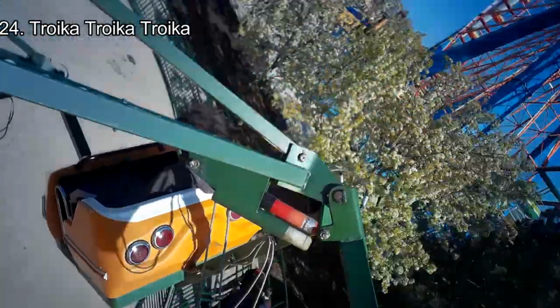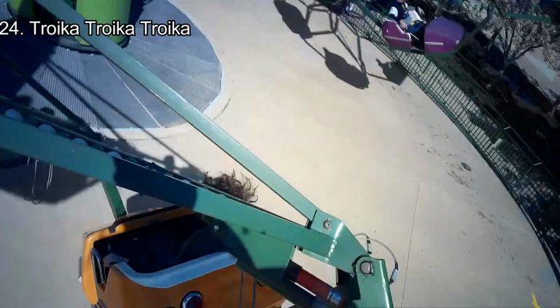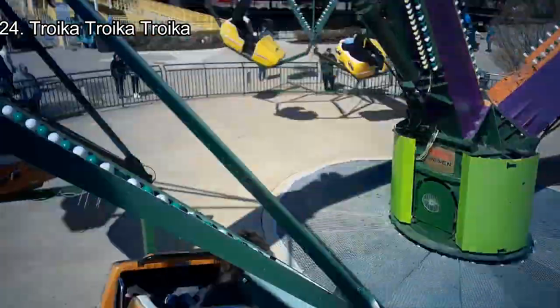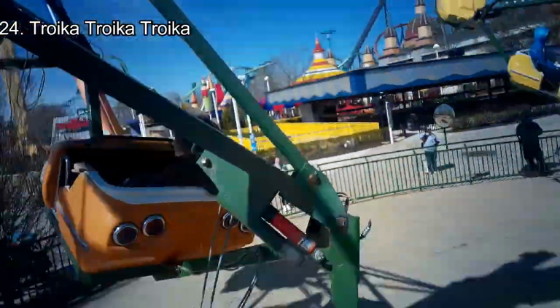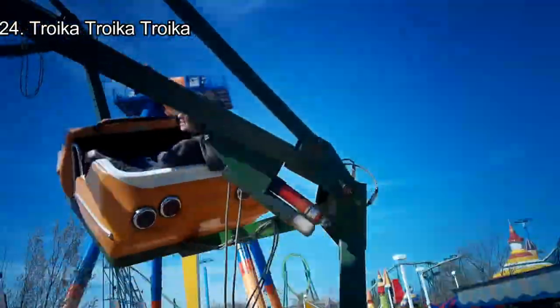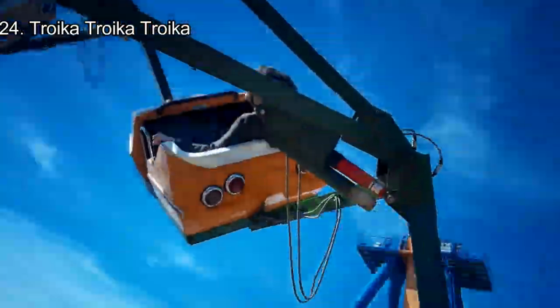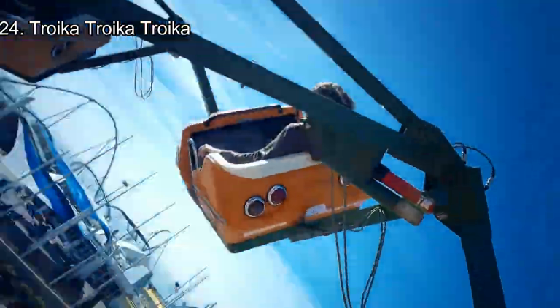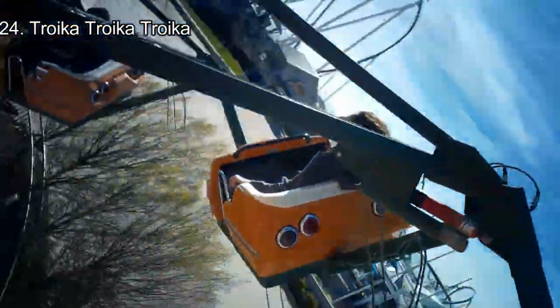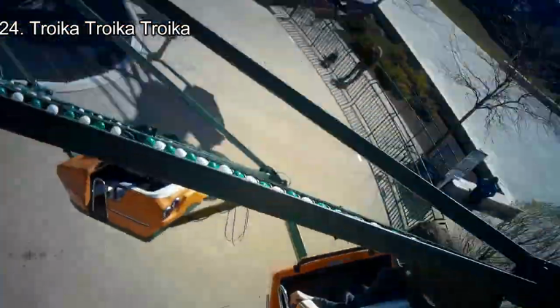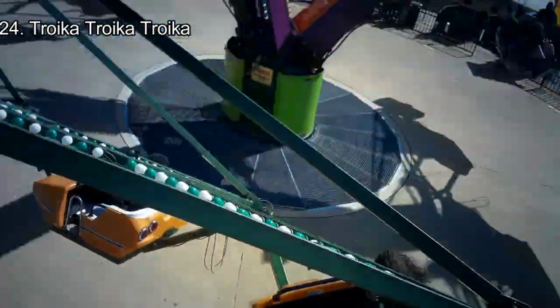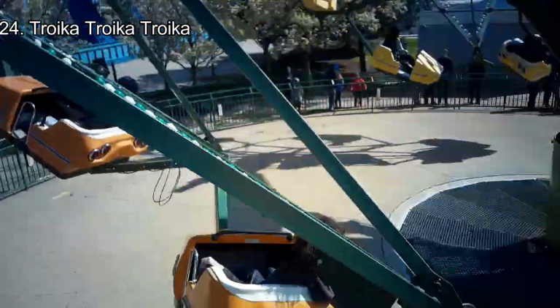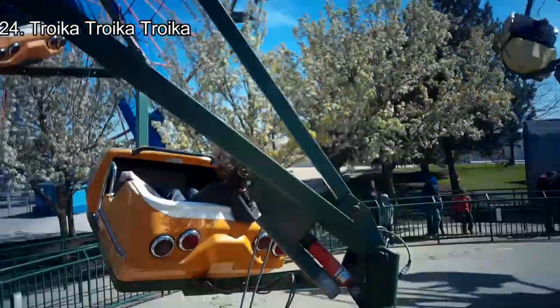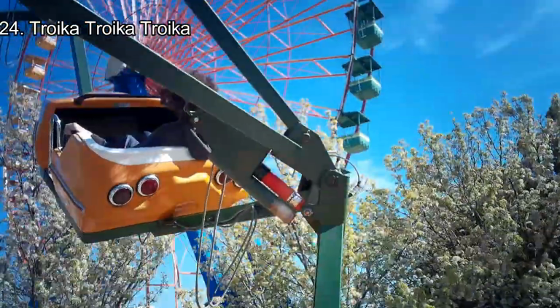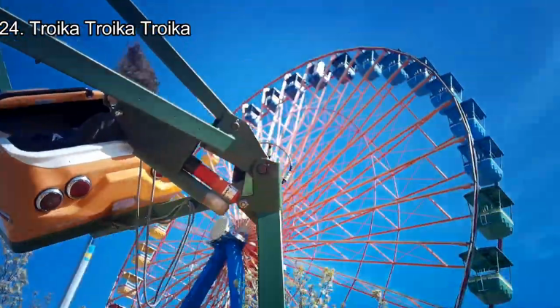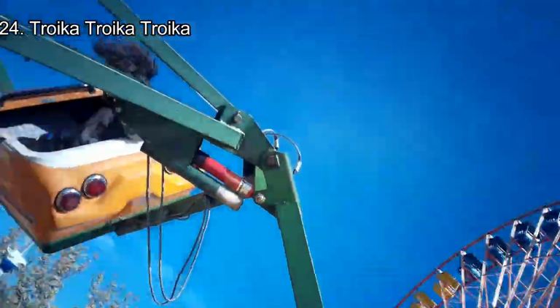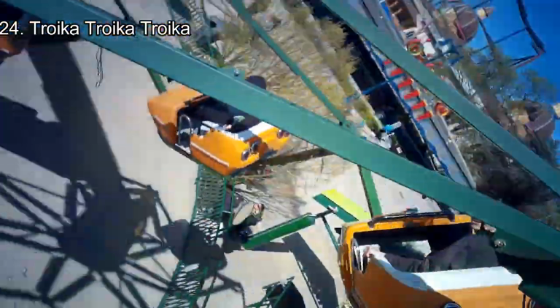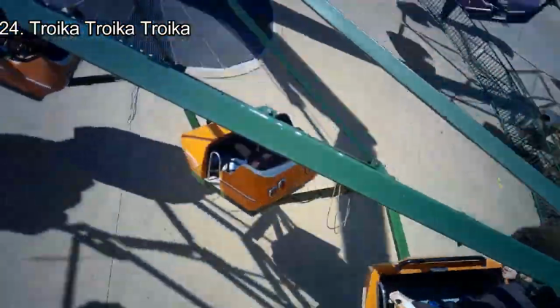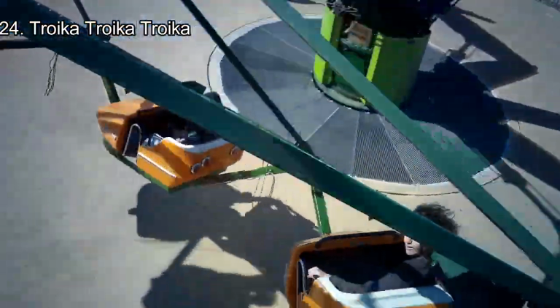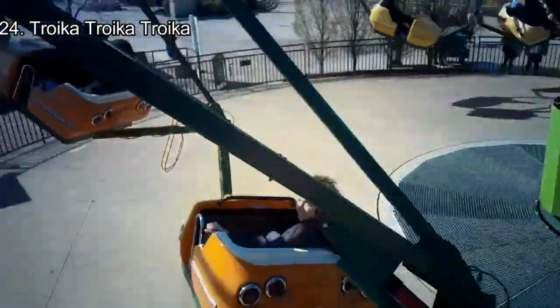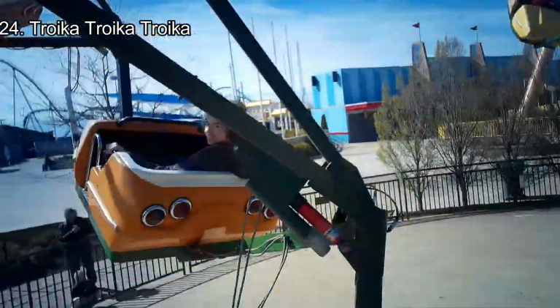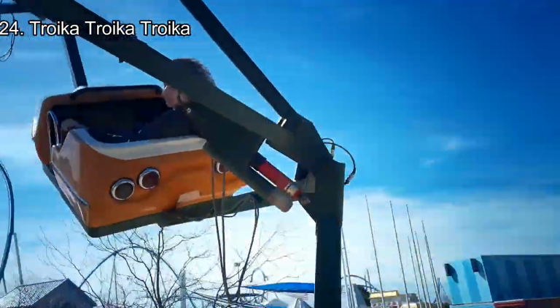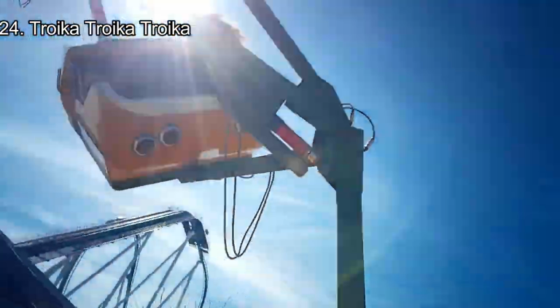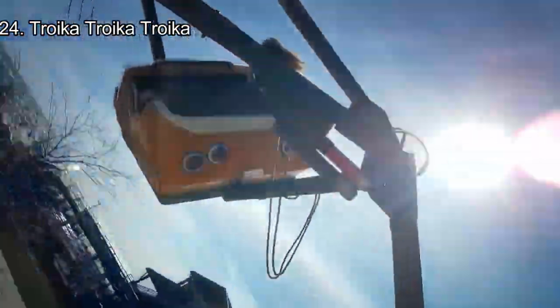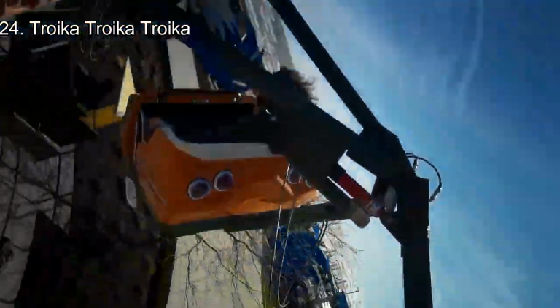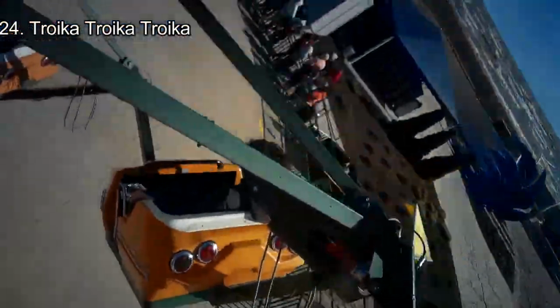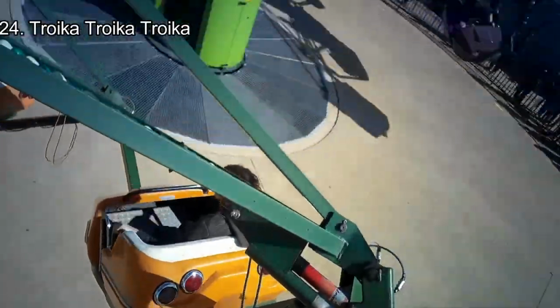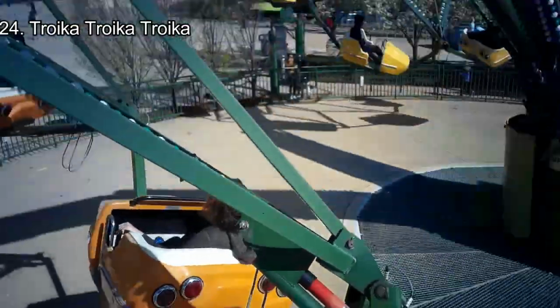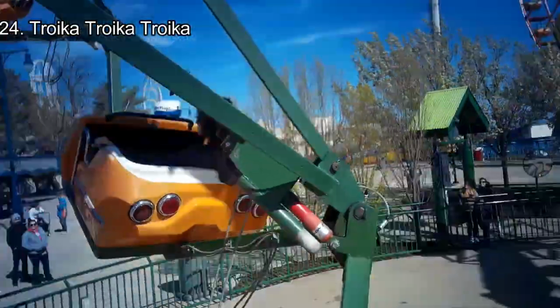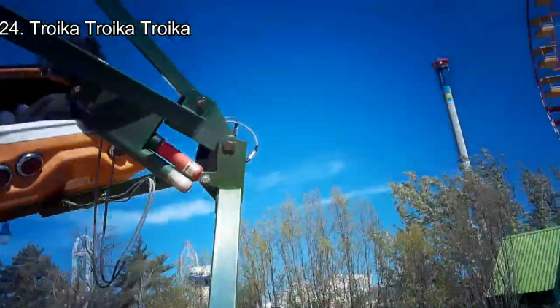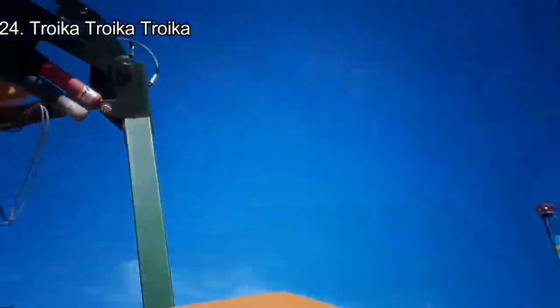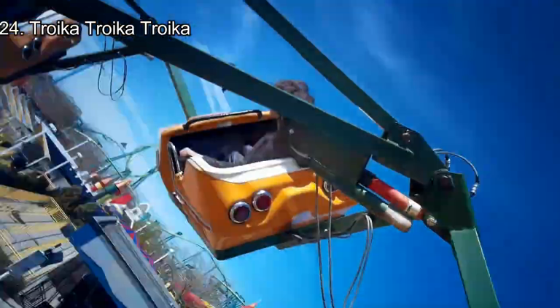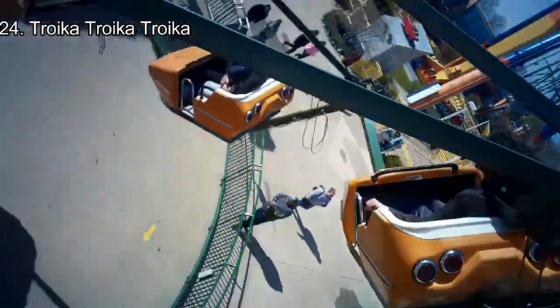Number 24: Troika. This flat ride is pretty standard, but very fun. Basically, take Scrambler and tilt it on its side — then you have Troika. On every apex, you get good airtime mixed with some decent laterals on most of the turns. Troika is a very fun experience.